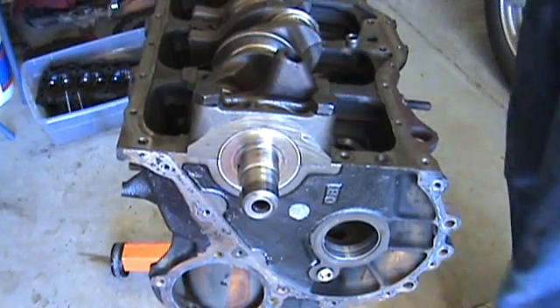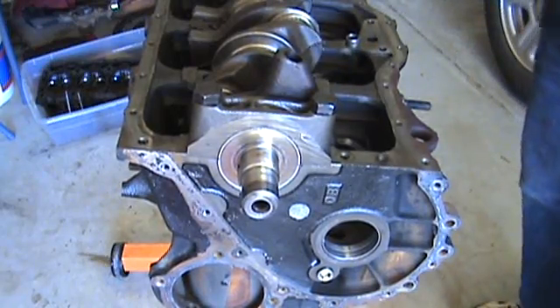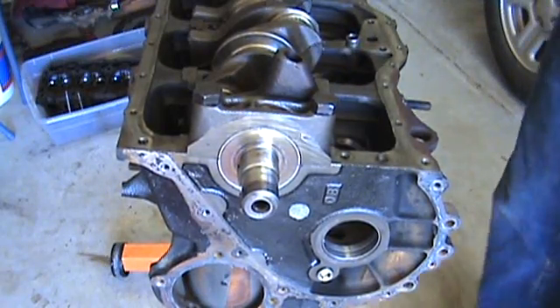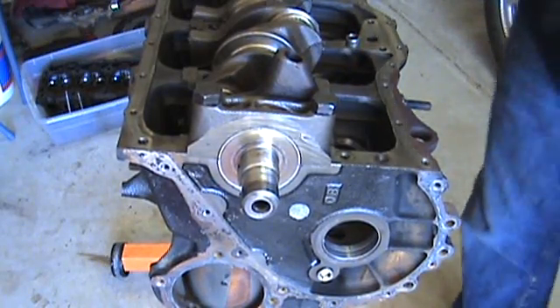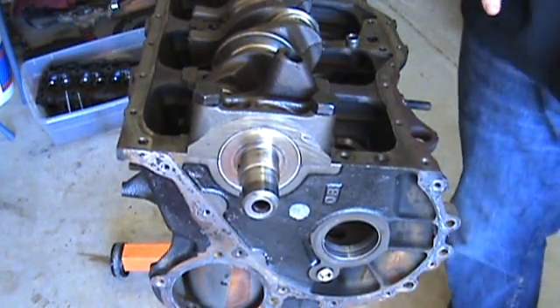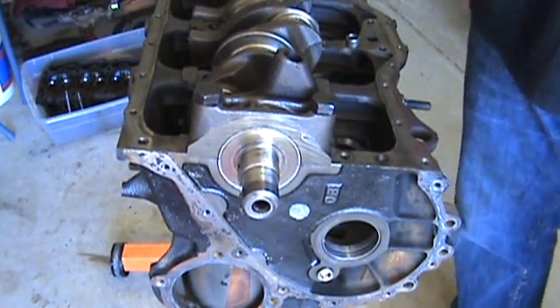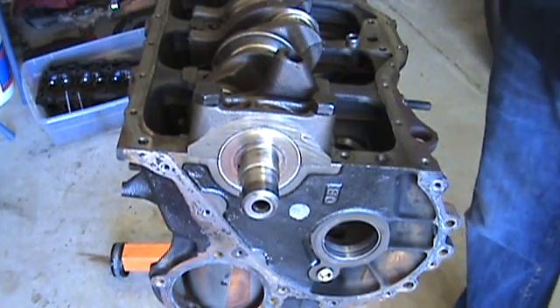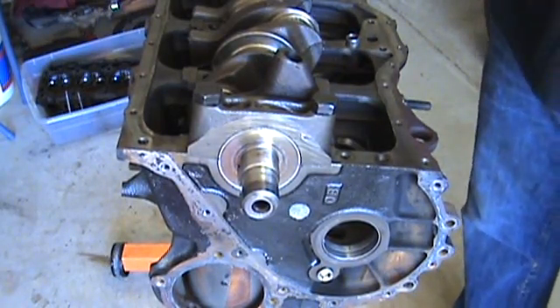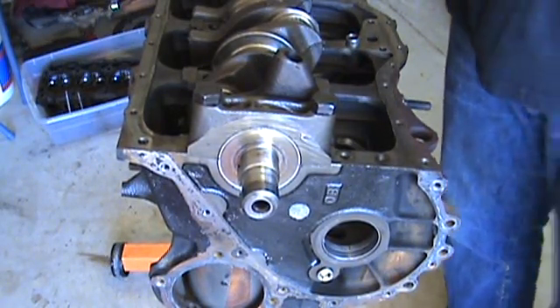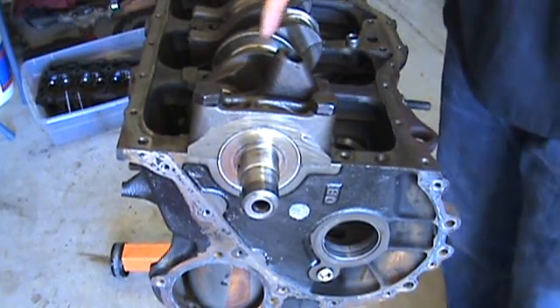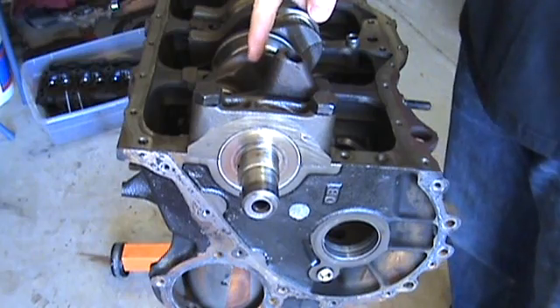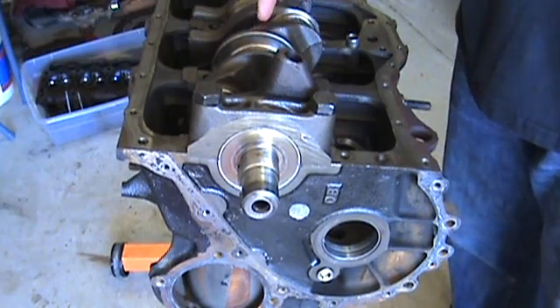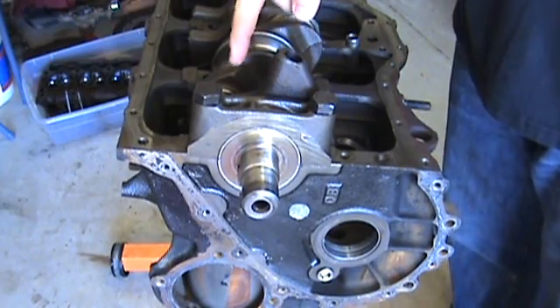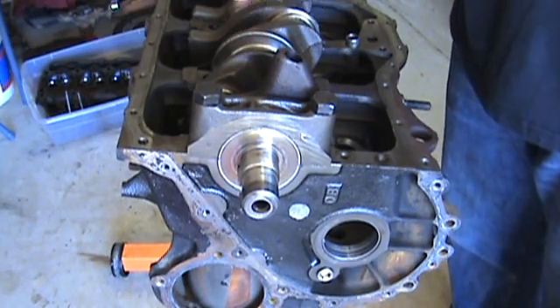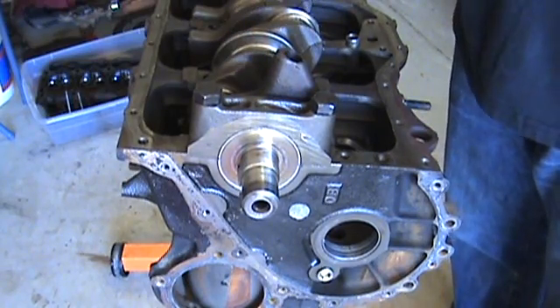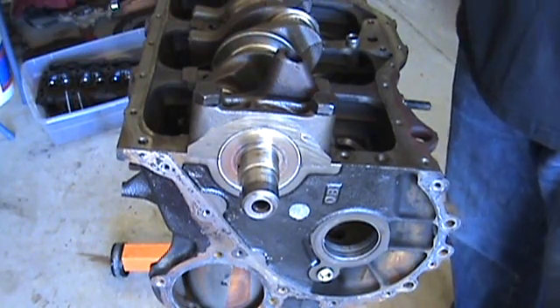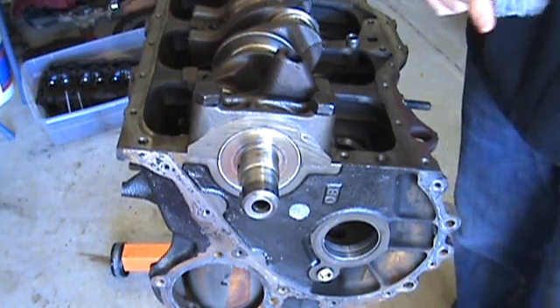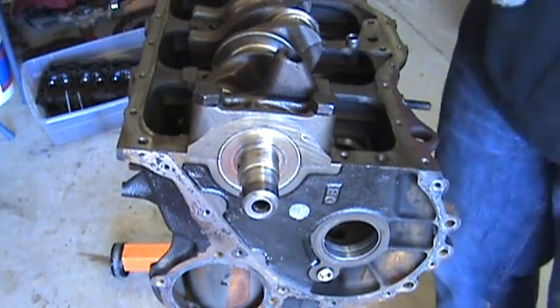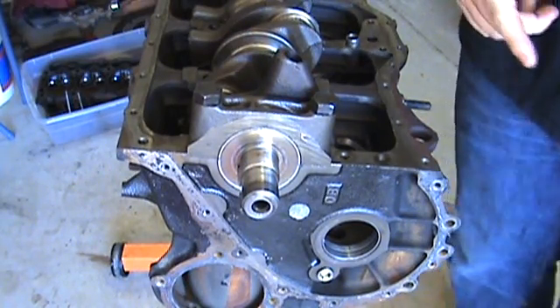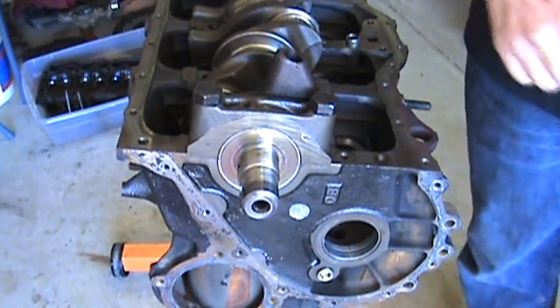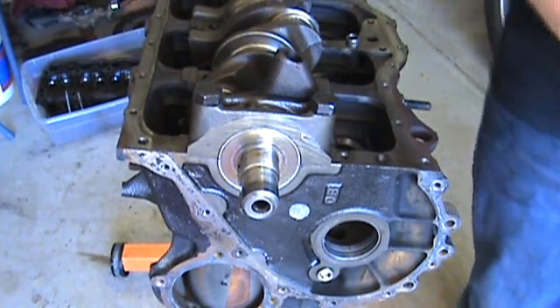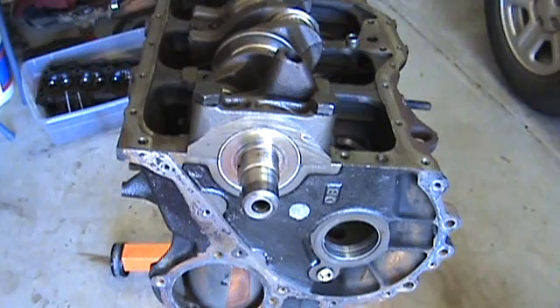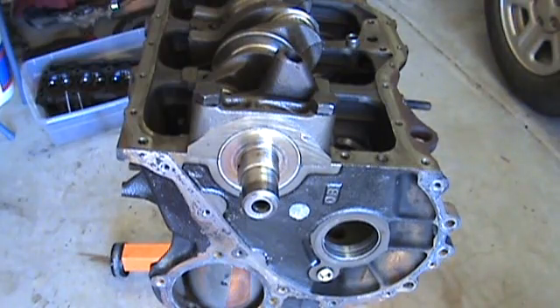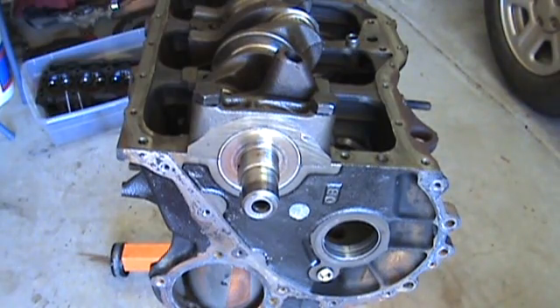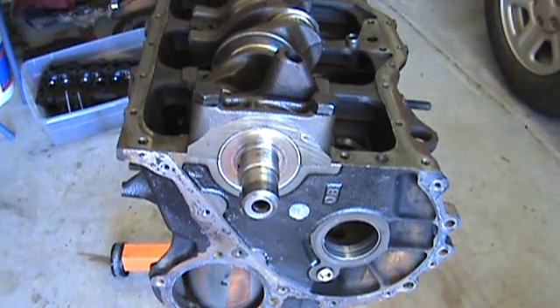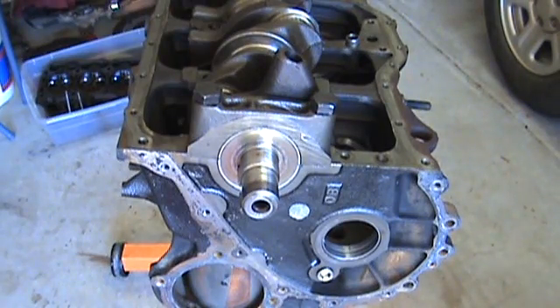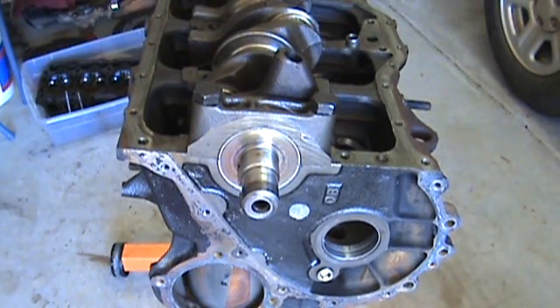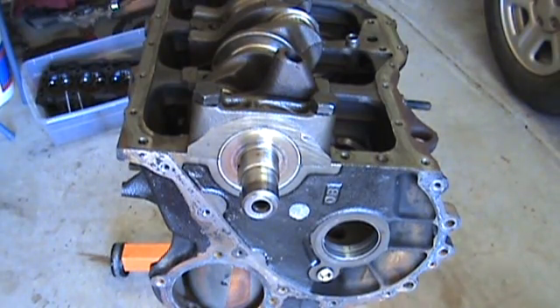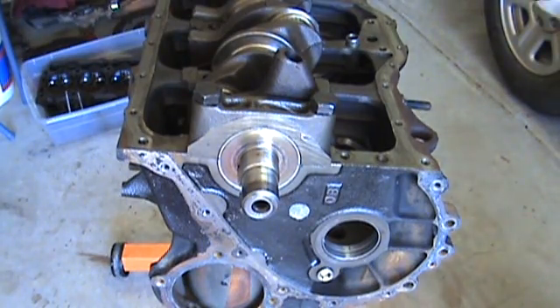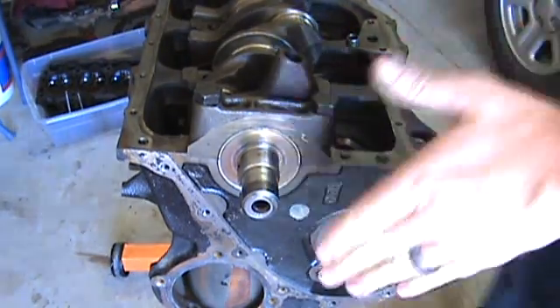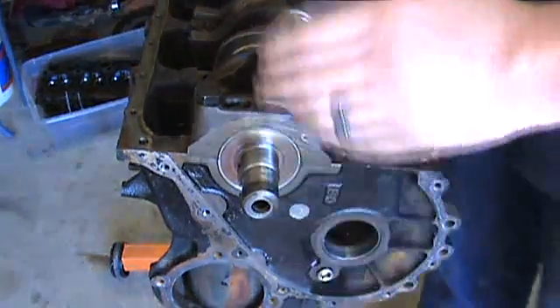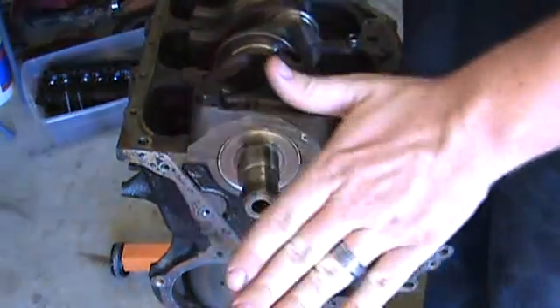That brings up a good point: when you're putting the plastic gauge on there, make sure the crank doesn't turn, because it will smear the plastic and might give you a wrong measurement. Once it's torqued, there's no wait time or soak time — you just take it right back off.